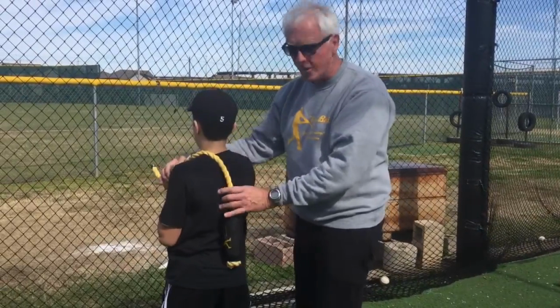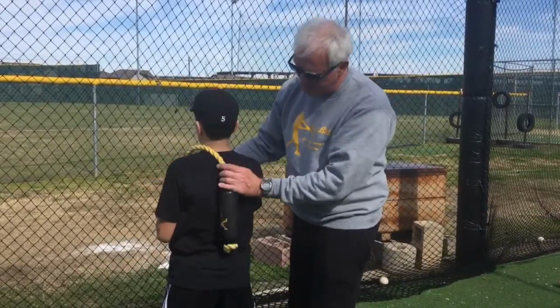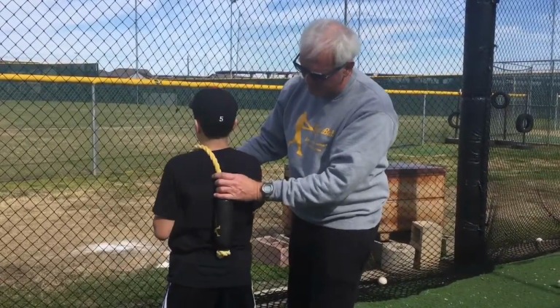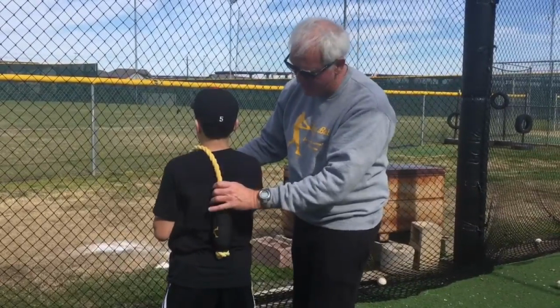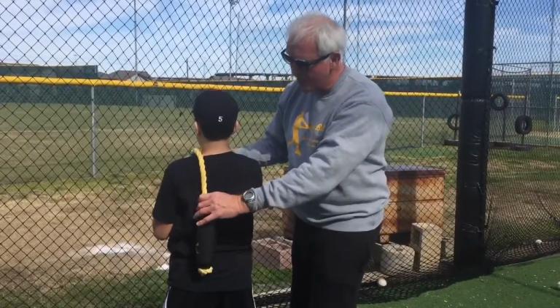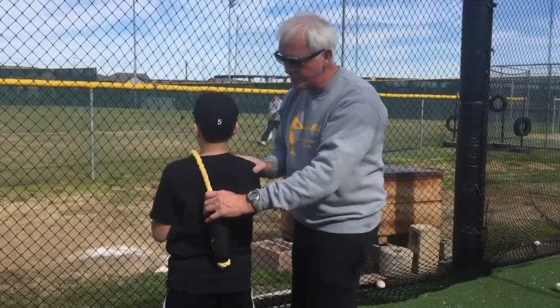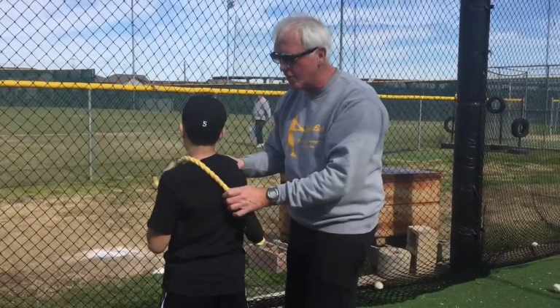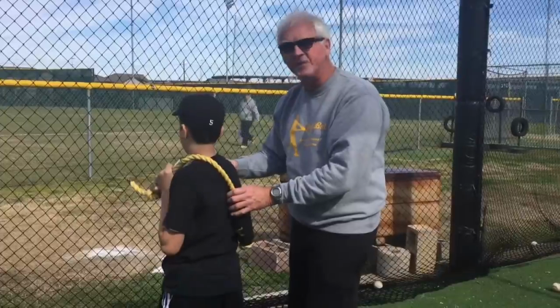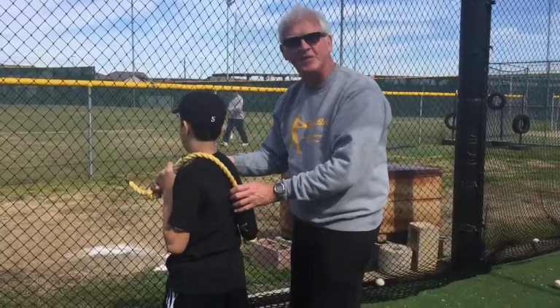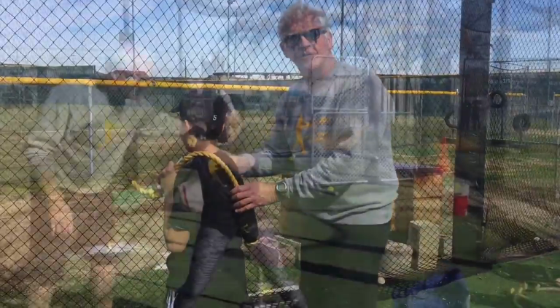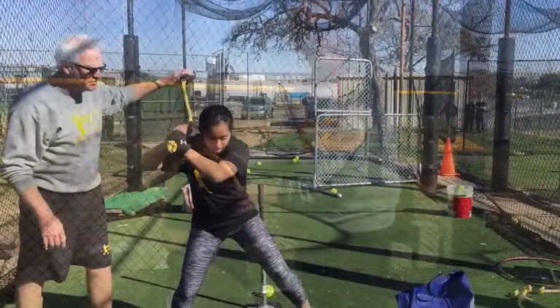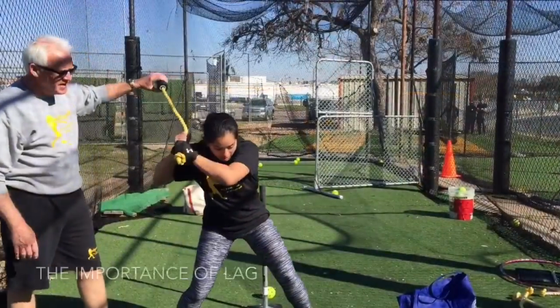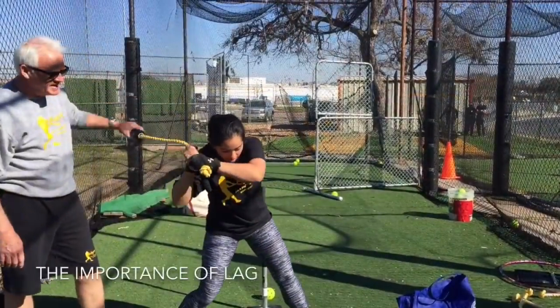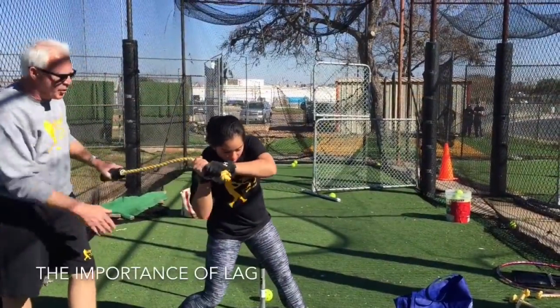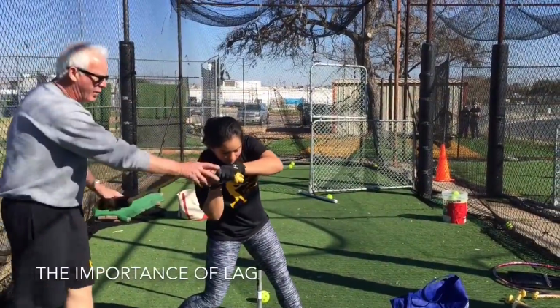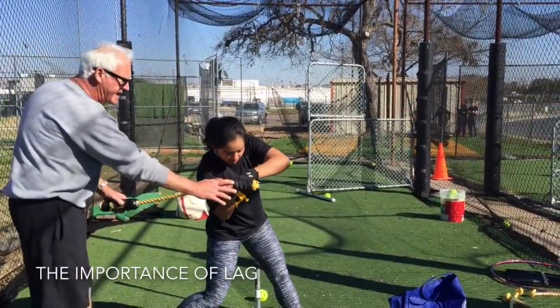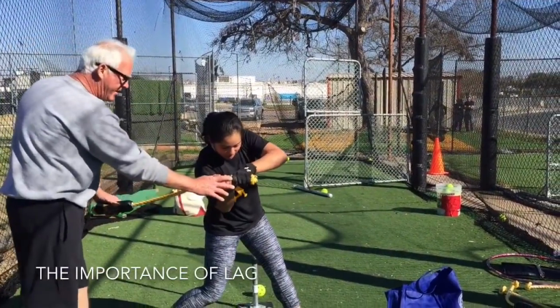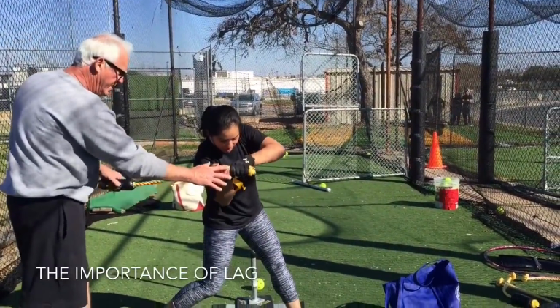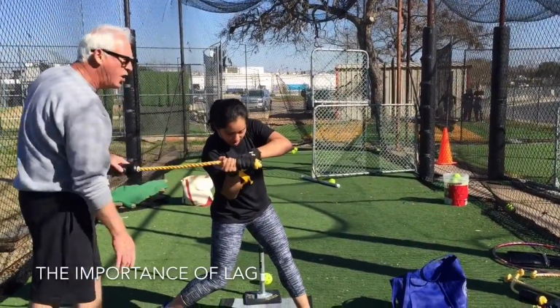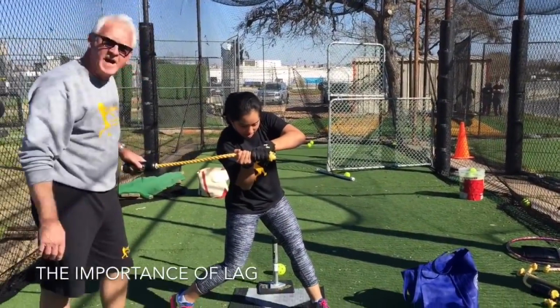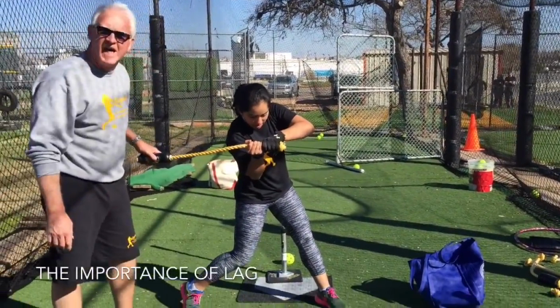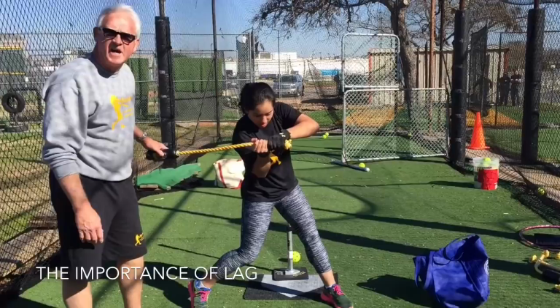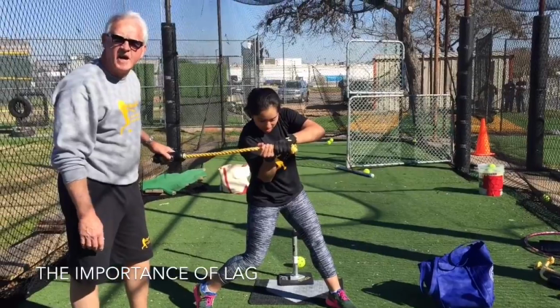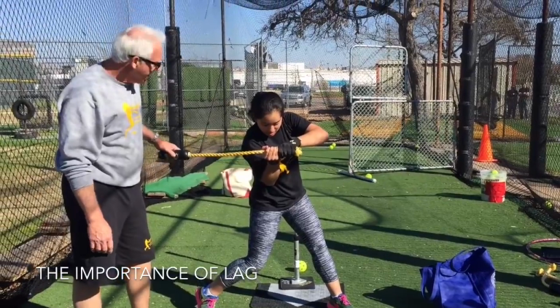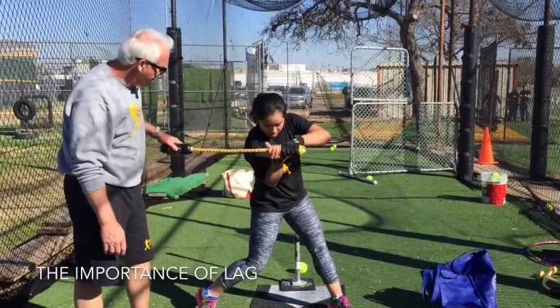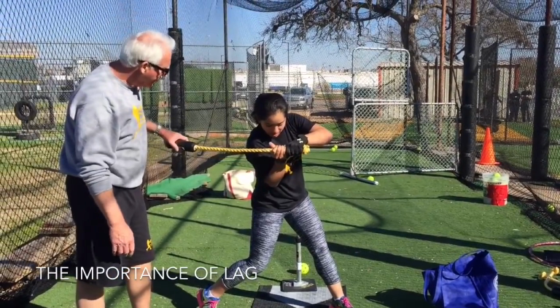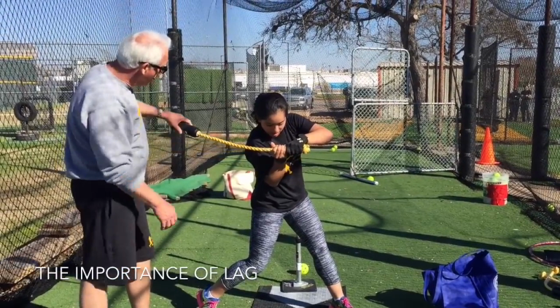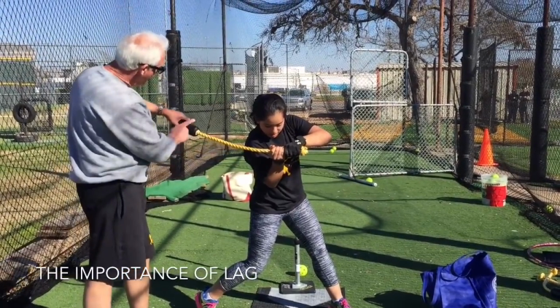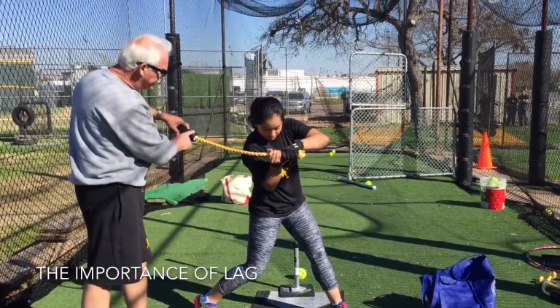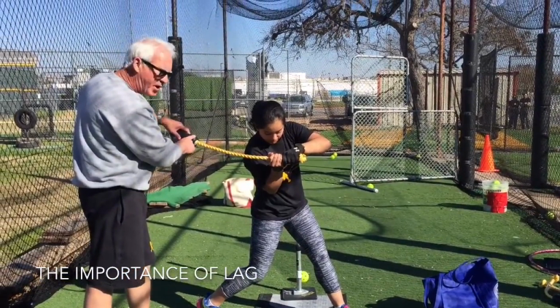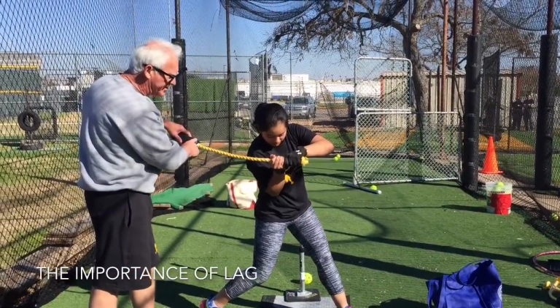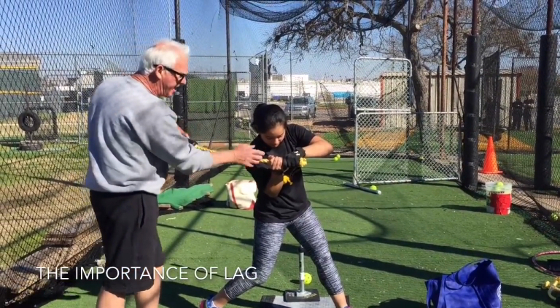It's critical to be here, and when you load, you even take it to the other side. At this point right in here, we've got lag, and what we want is this barrel to stay up.